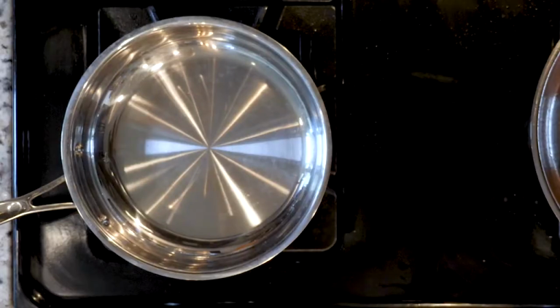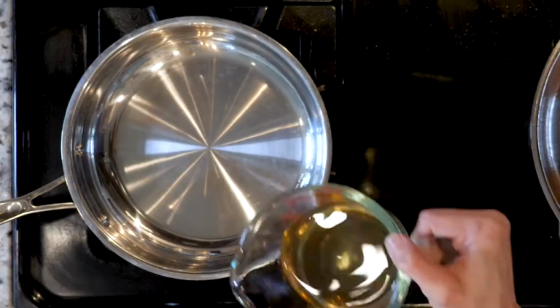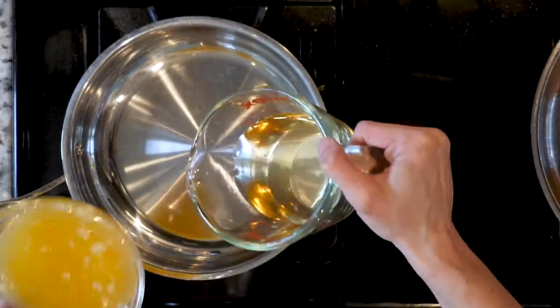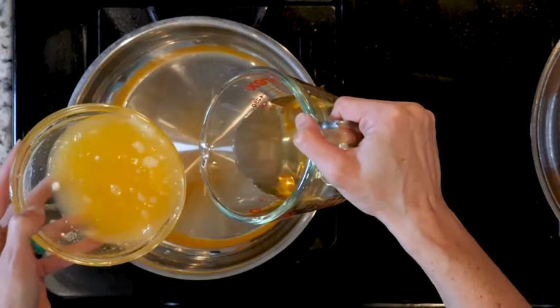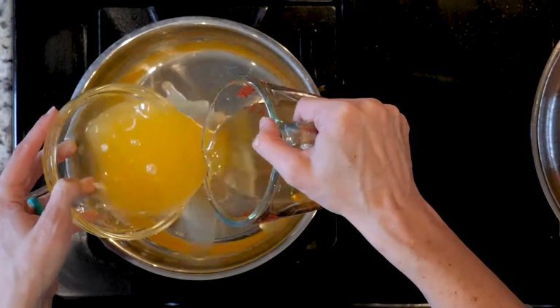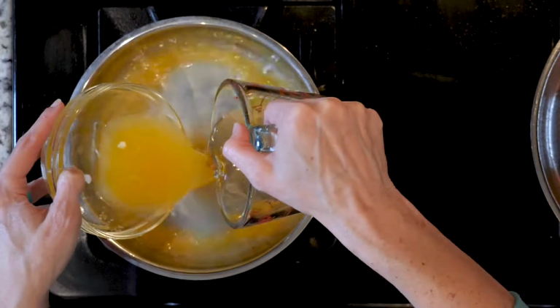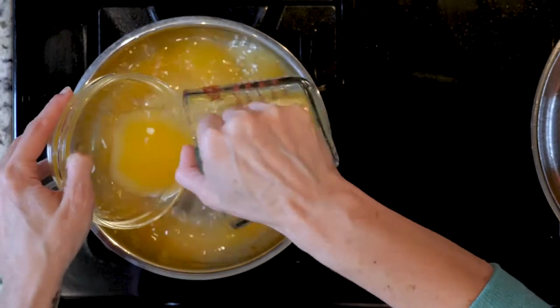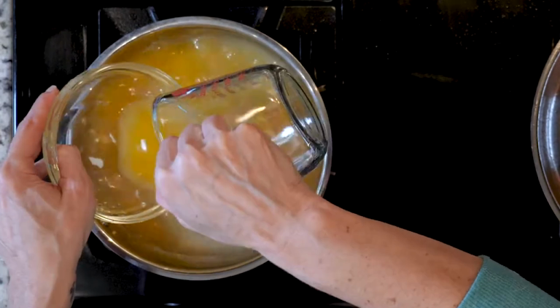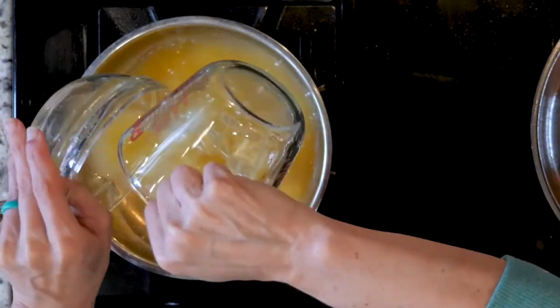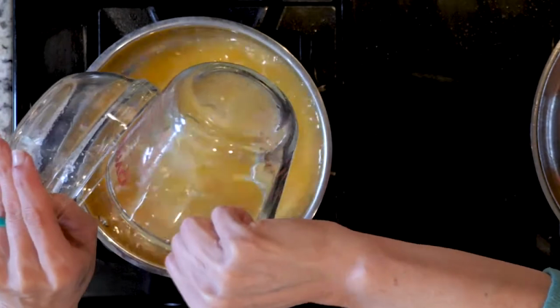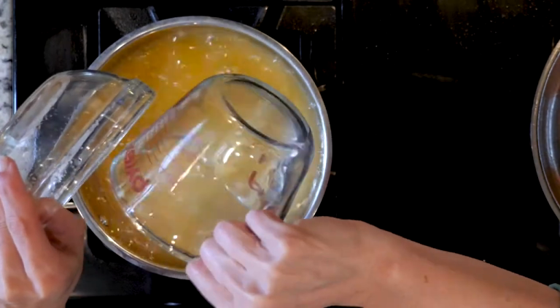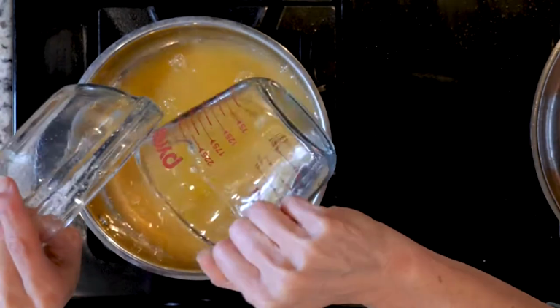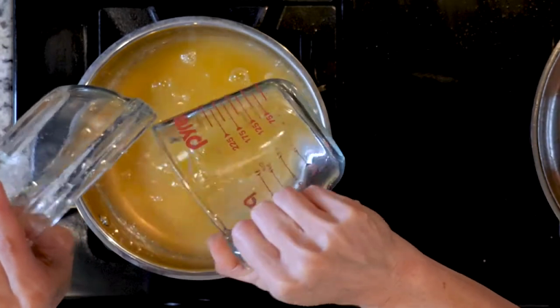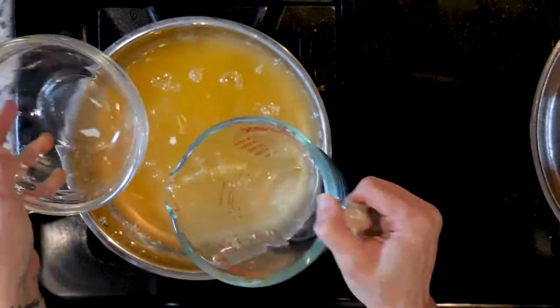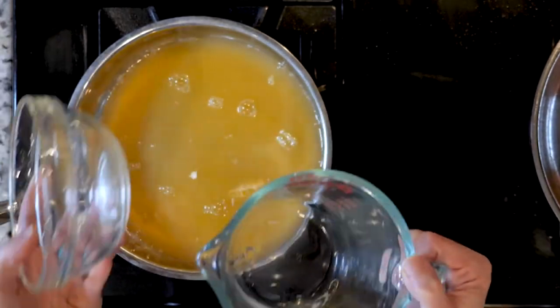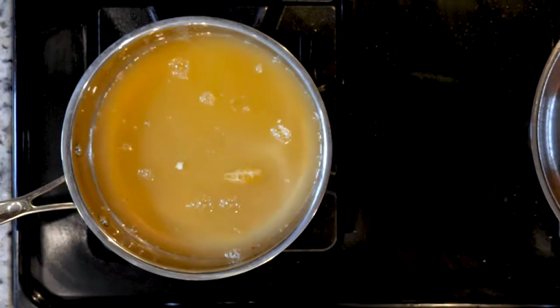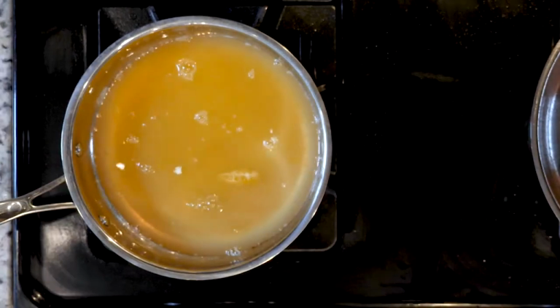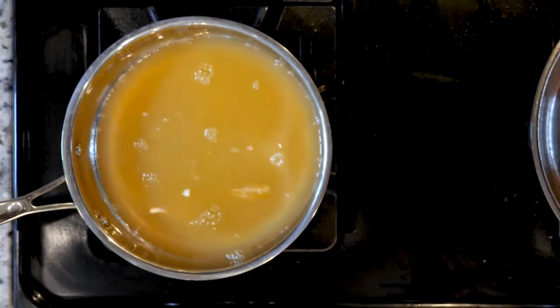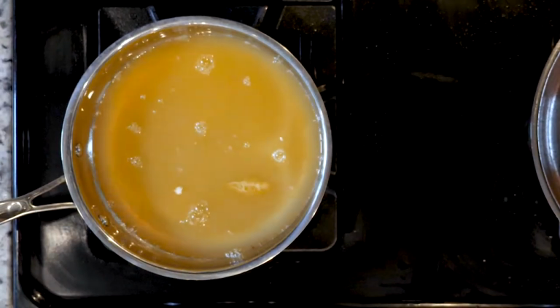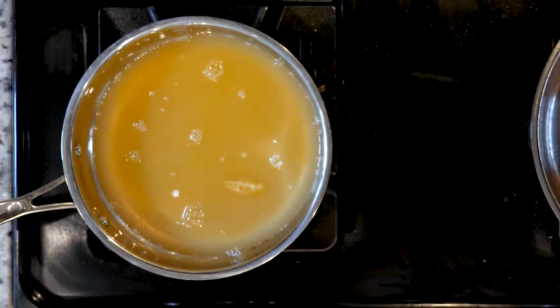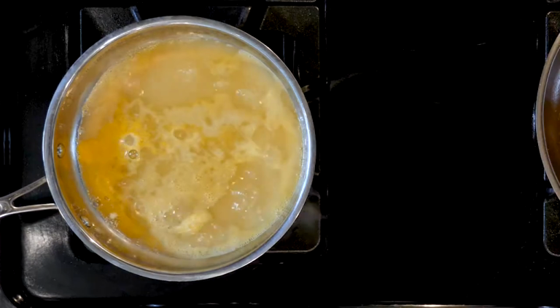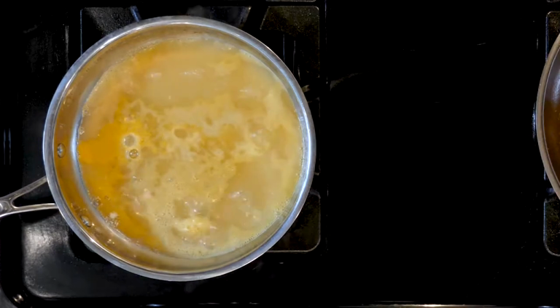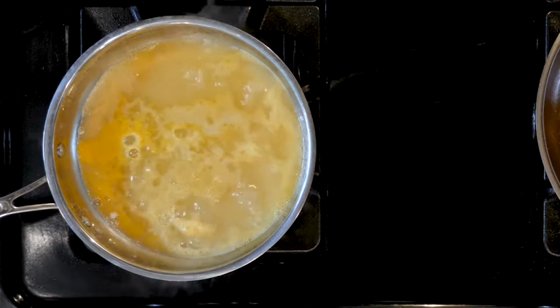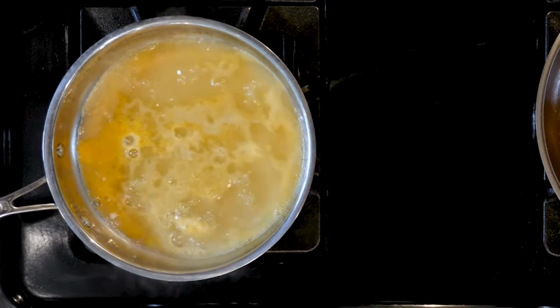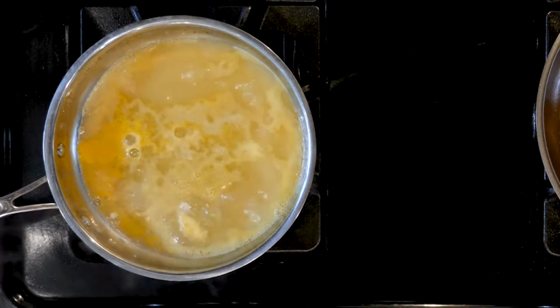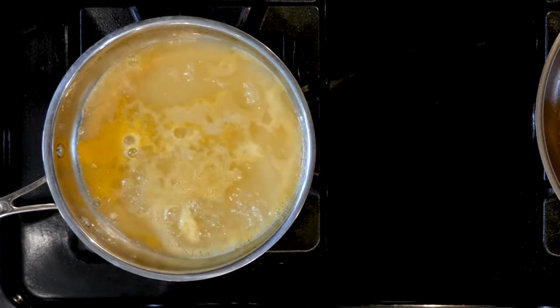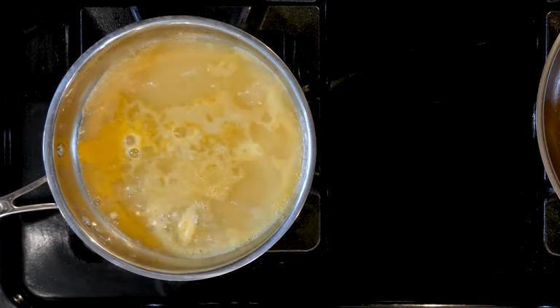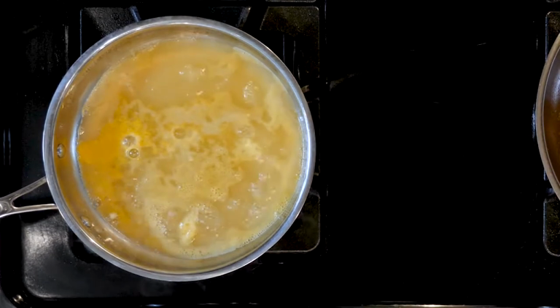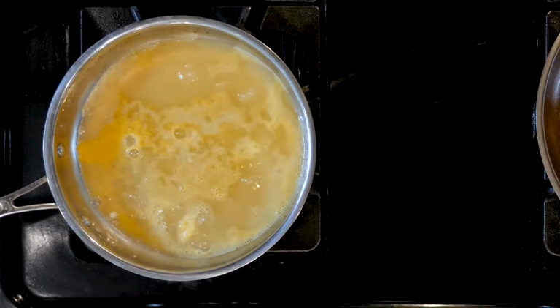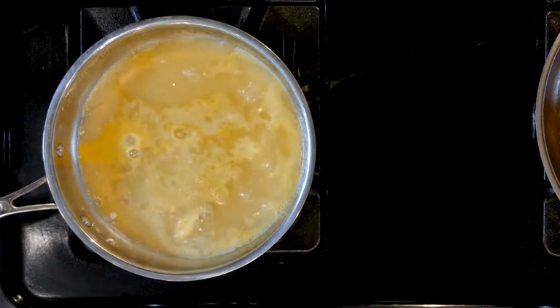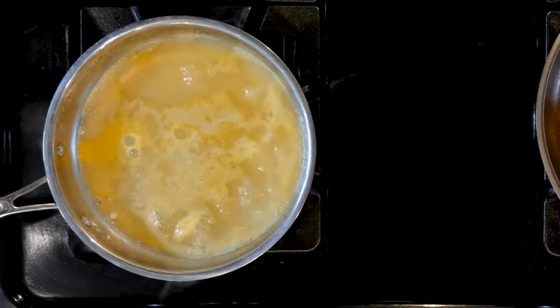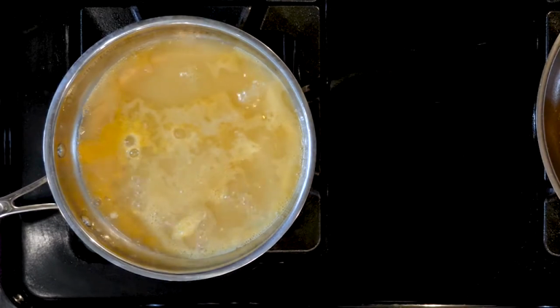While the pork and kale cook, combine the orange juice and white wine vinegar in a small pan over a medium flame. Bring that to a simmer and allow it to continue to simmer until ready to use.